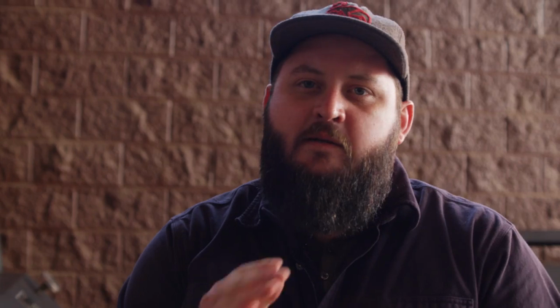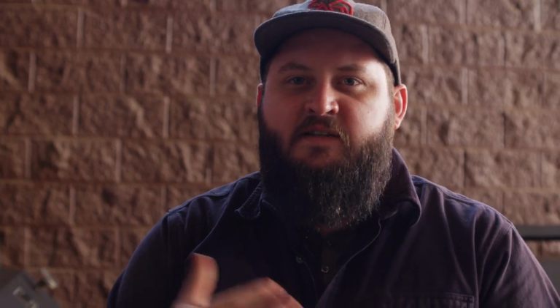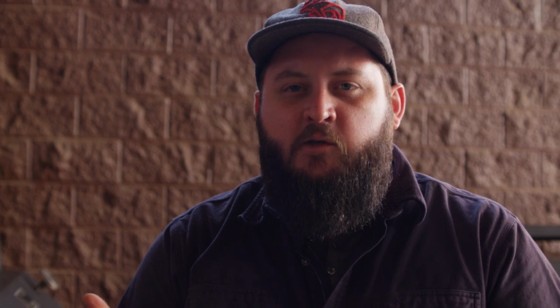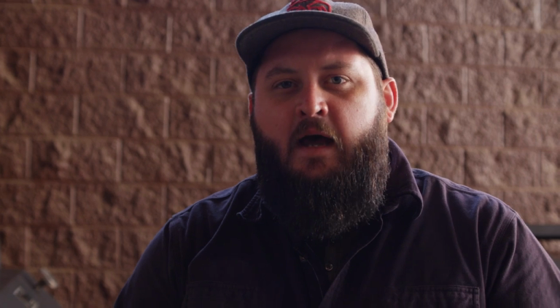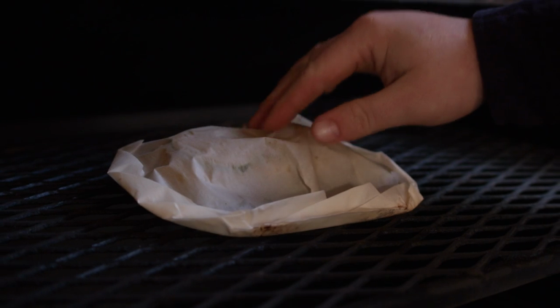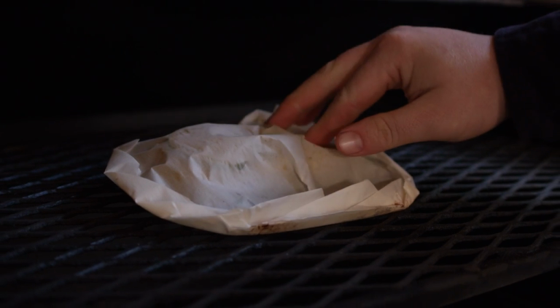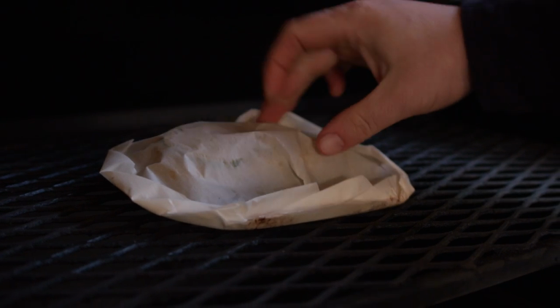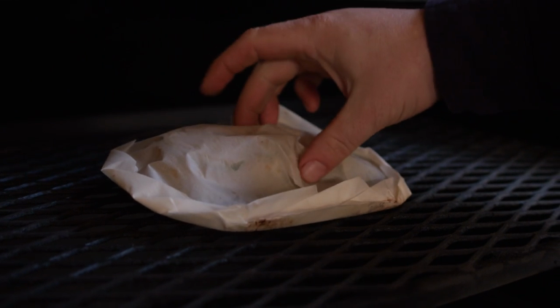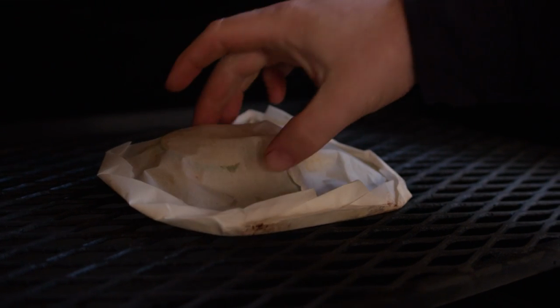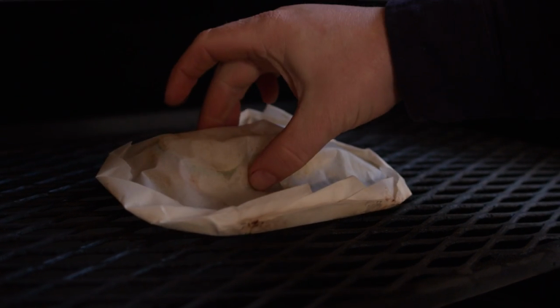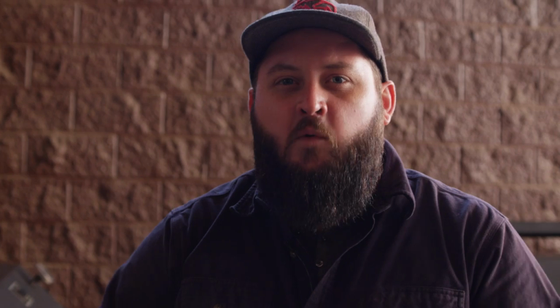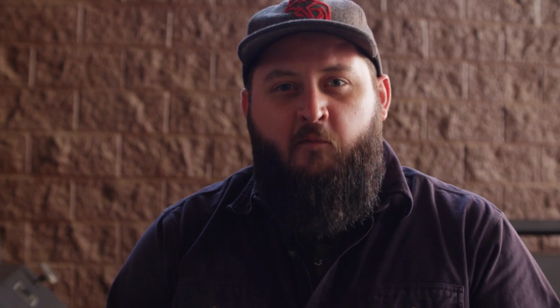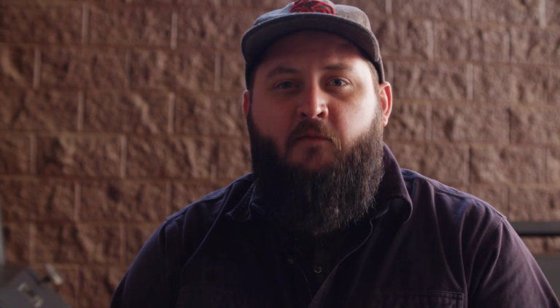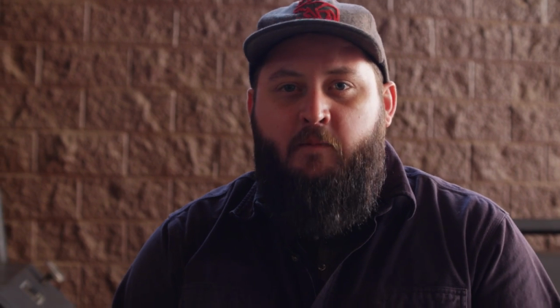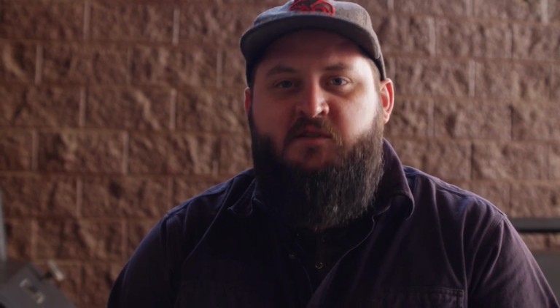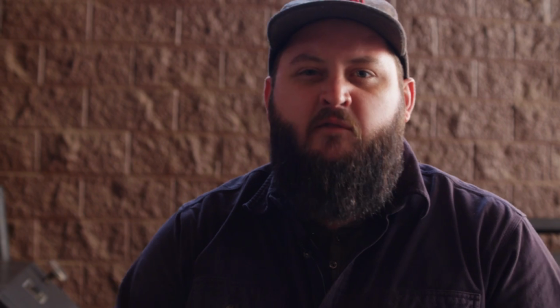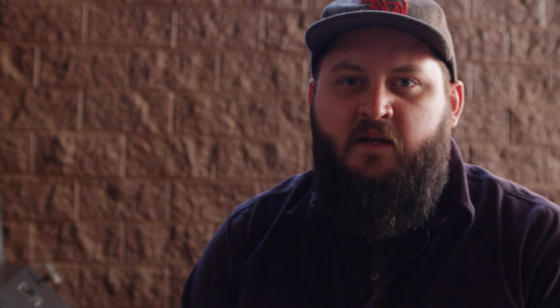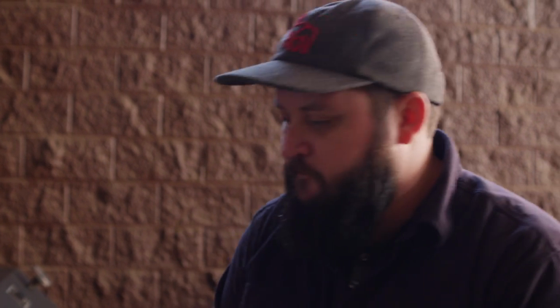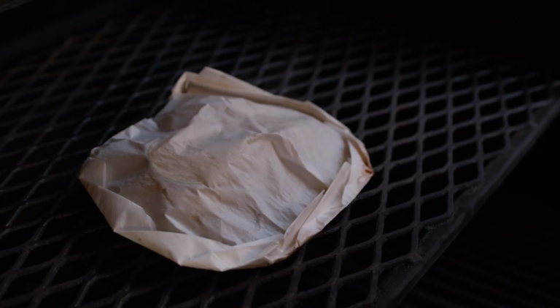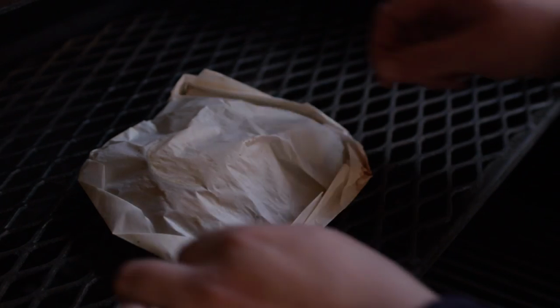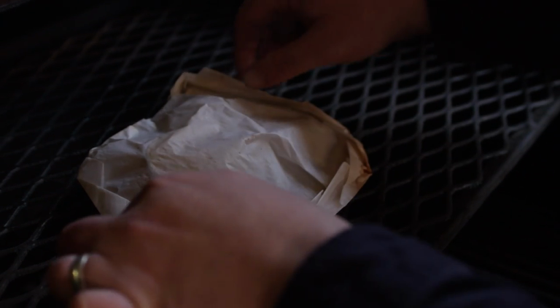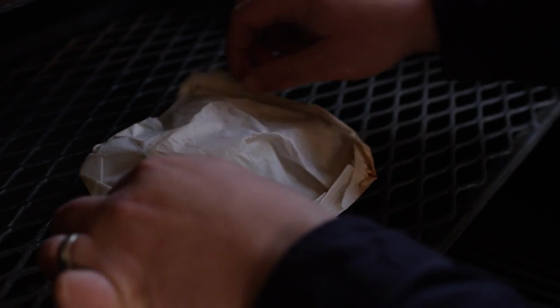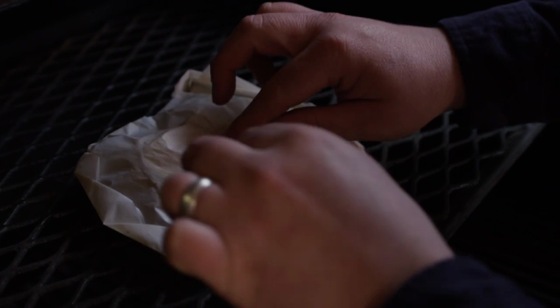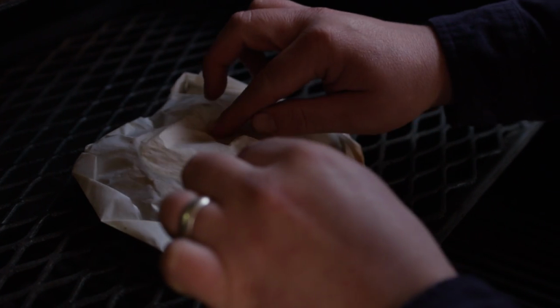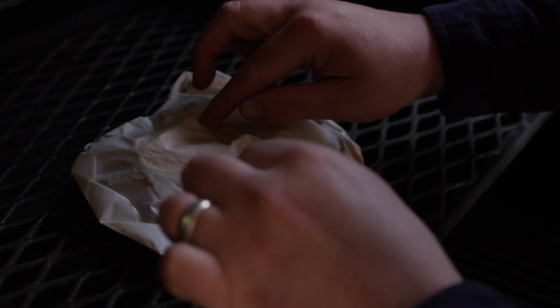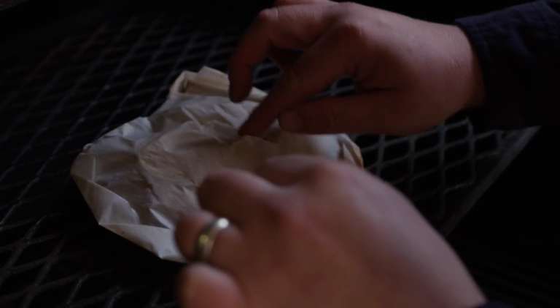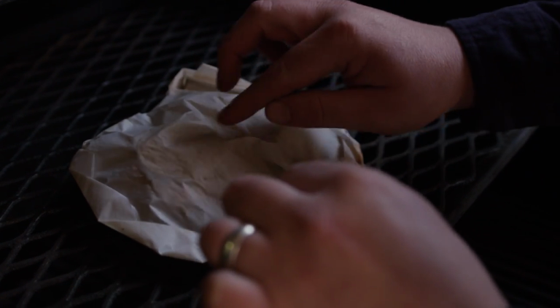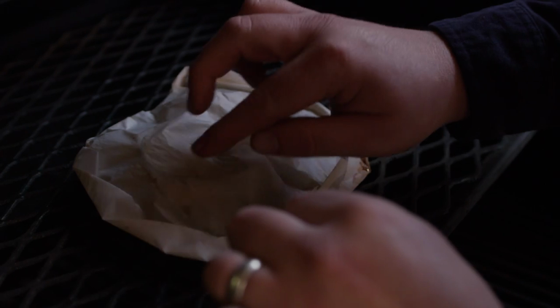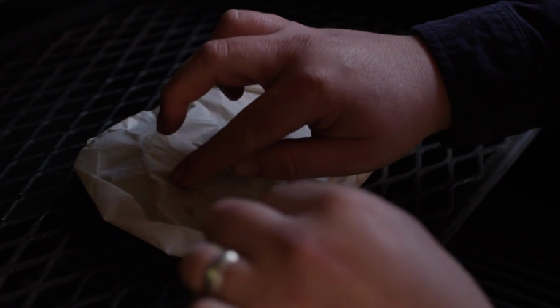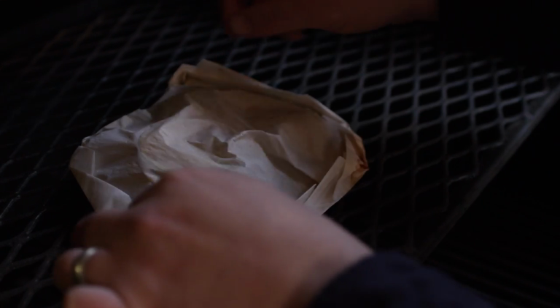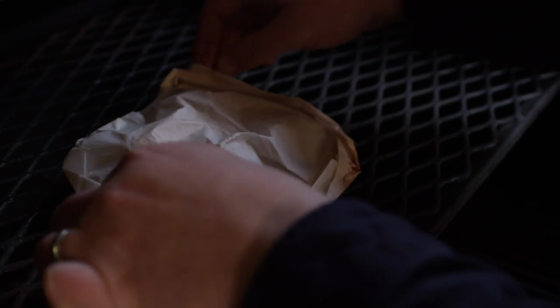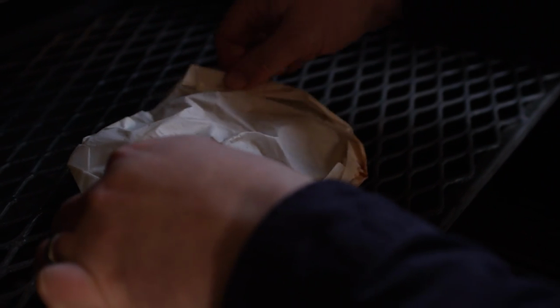Ten minutes into the cook, I kind of gave that a squeeze to see how it feels and it's still kind of soft. We're waiting for it to firm up a bit more, so we'll give it a few more minutes. Right around 20 minutes in, getting a nice firmness out of this — we're going to go ahead and take it off.